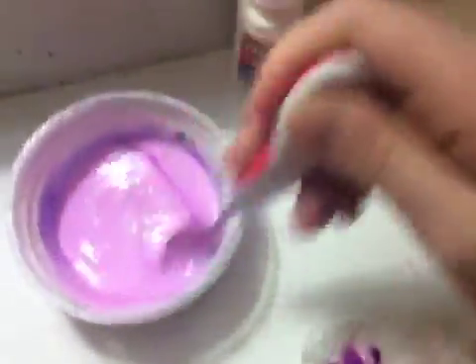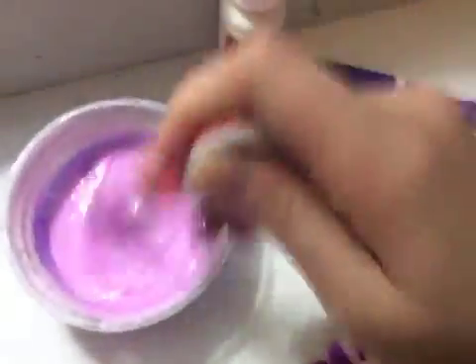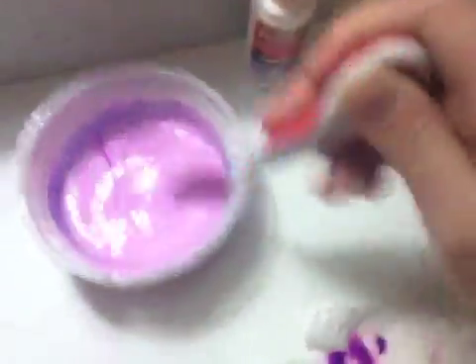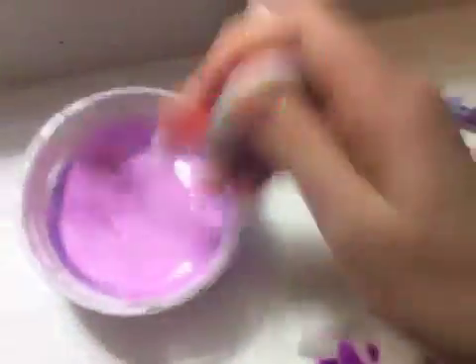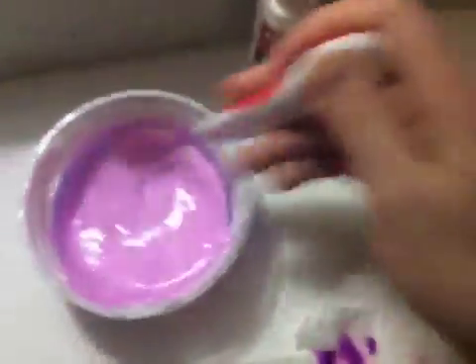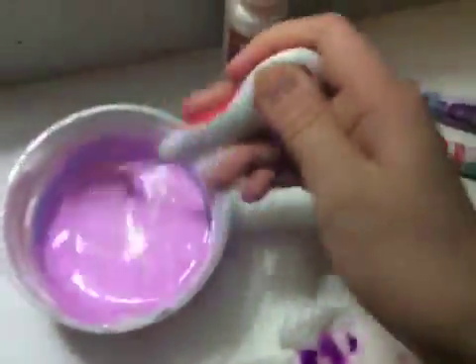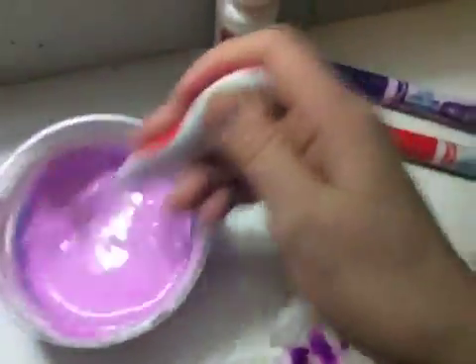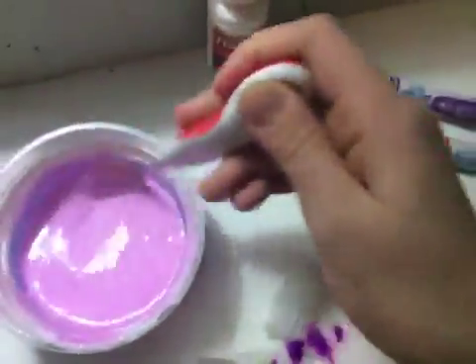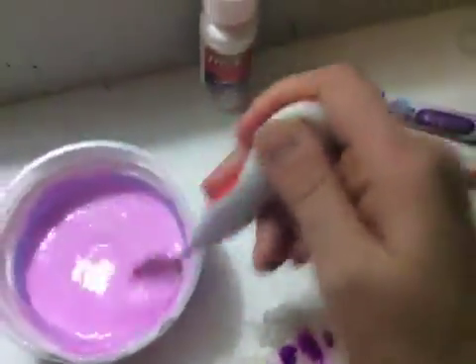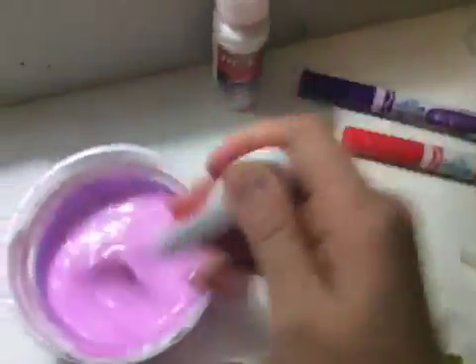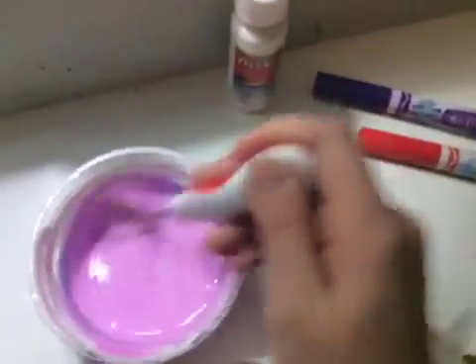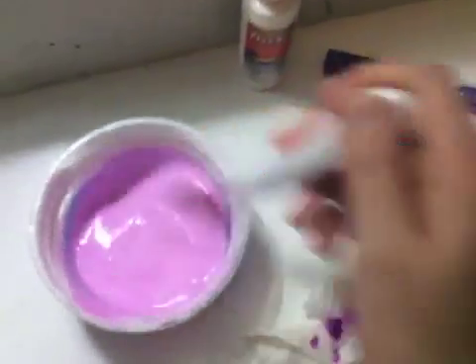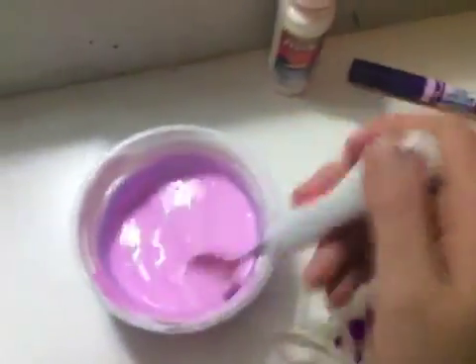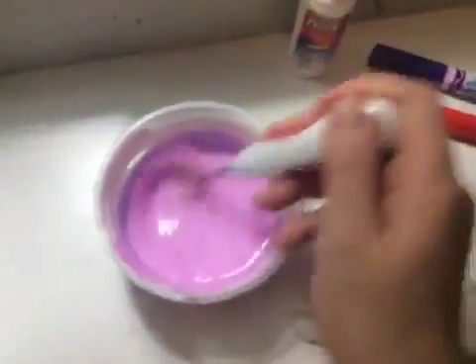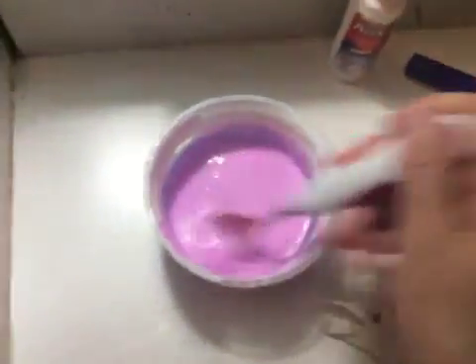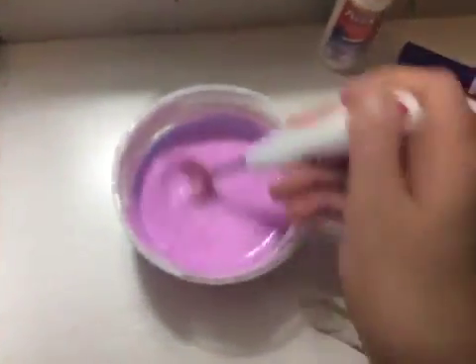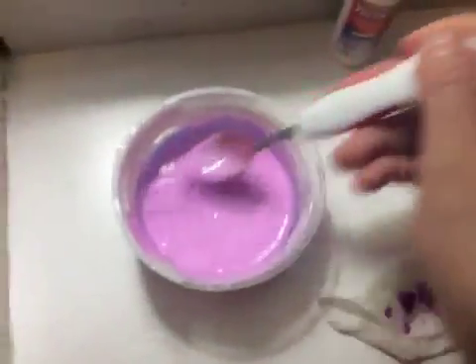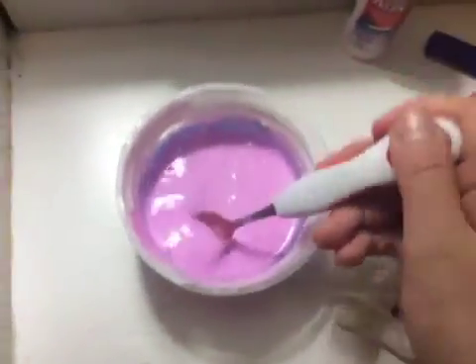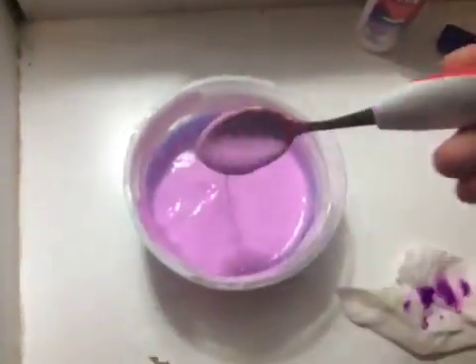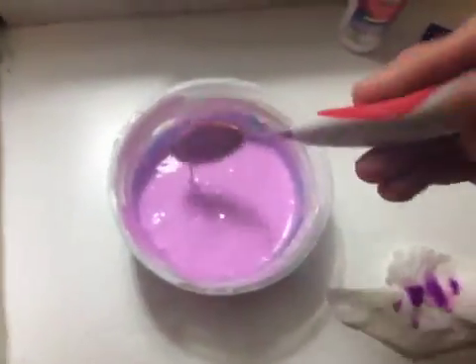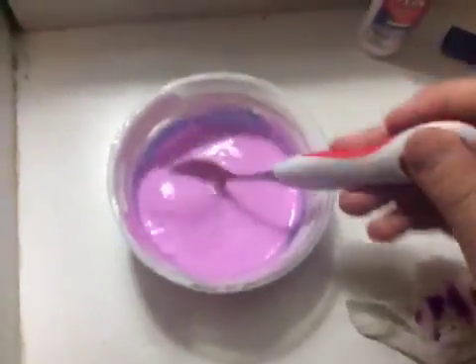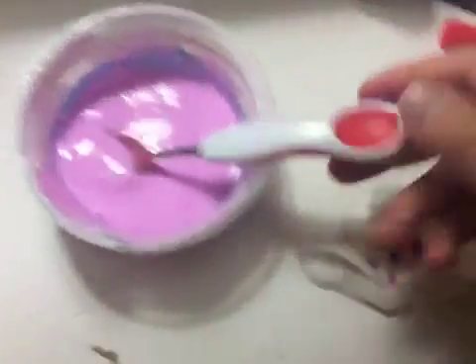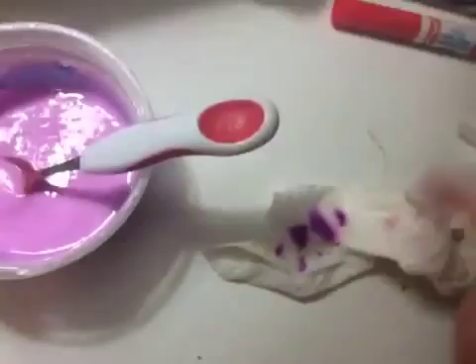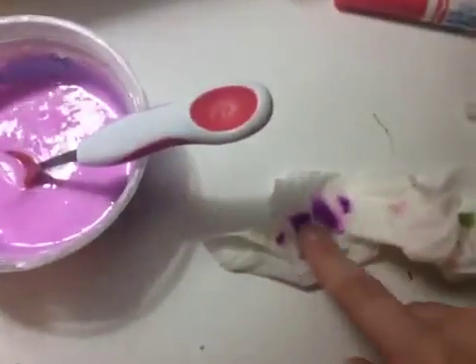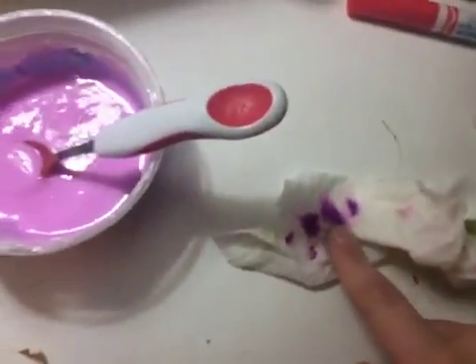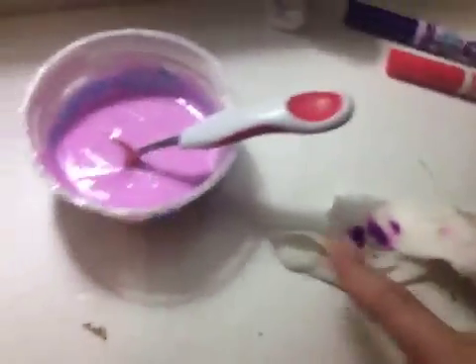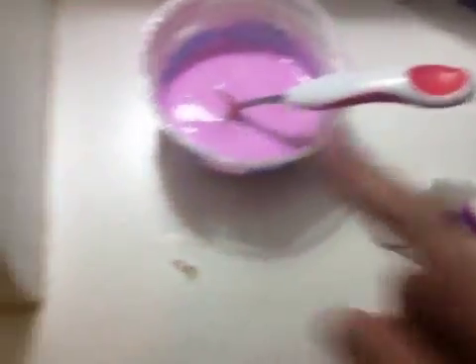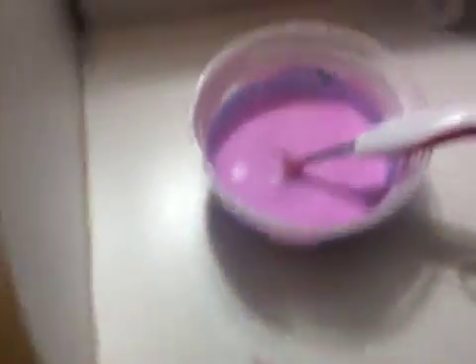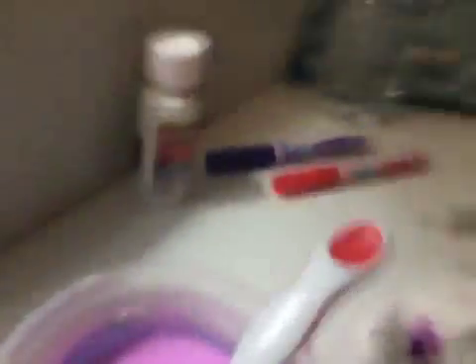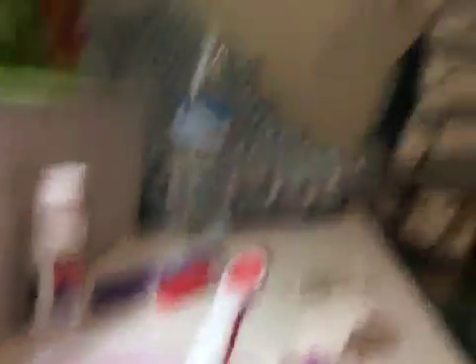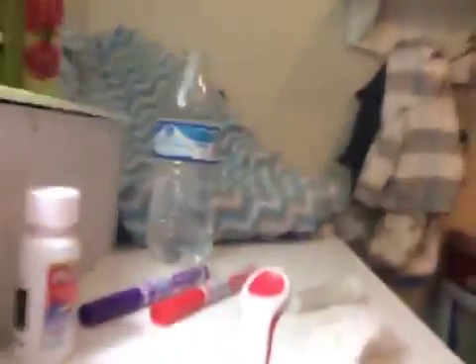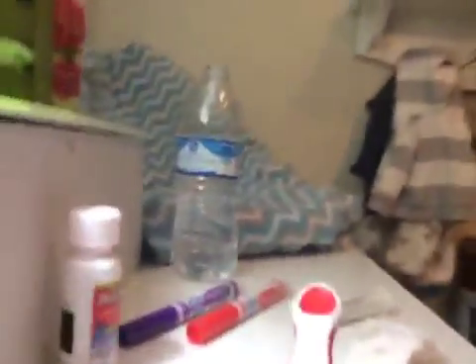It can be whatever color you want for medicine. This is going to be grape medicine and grape yogurt, so it's basically two in one. It's not showing up as grape as it should — that's basically the color of this. Very bright.